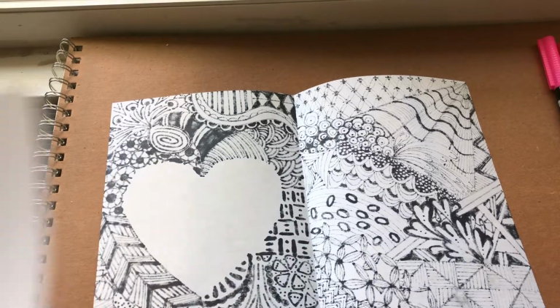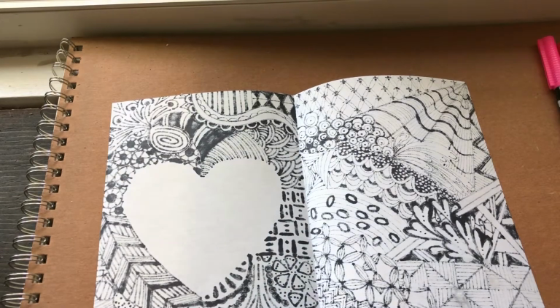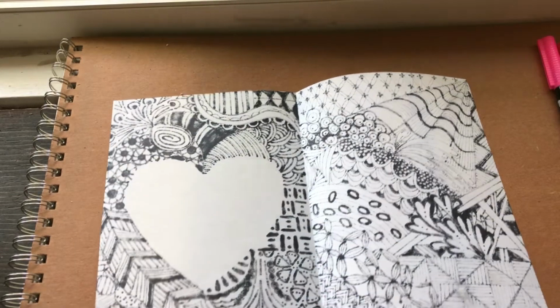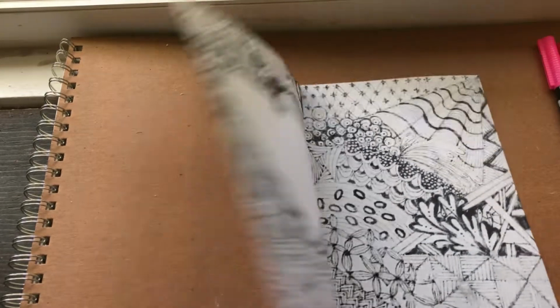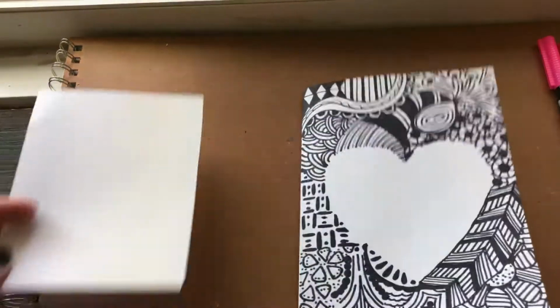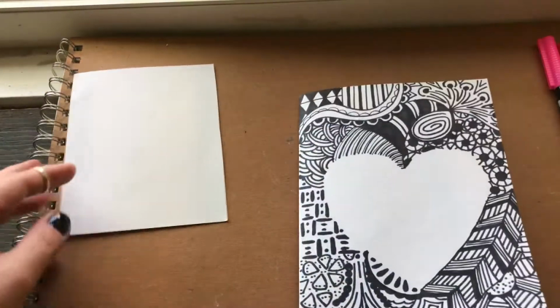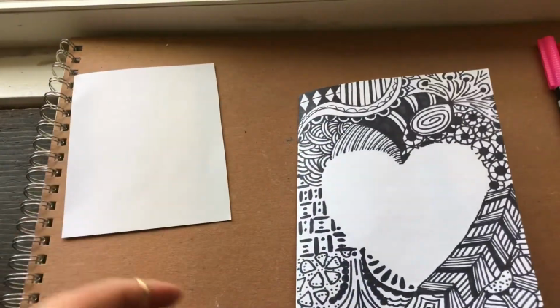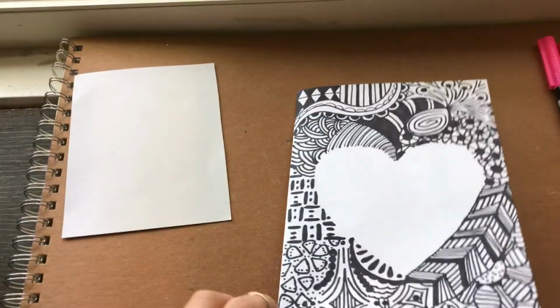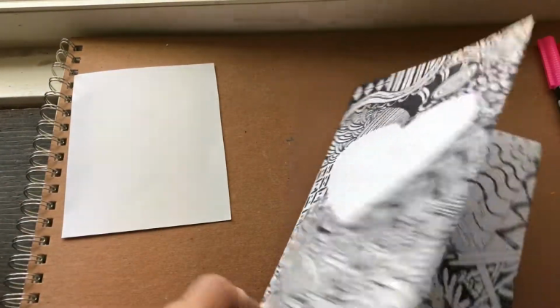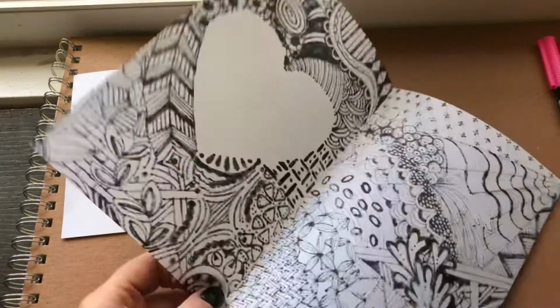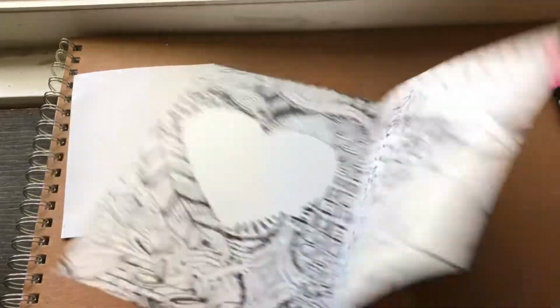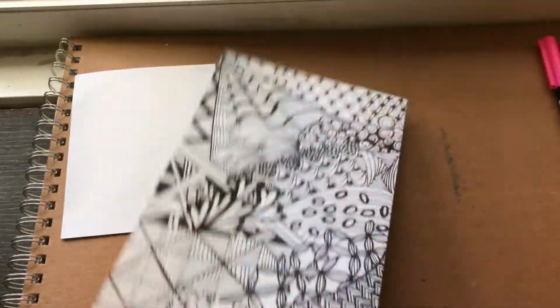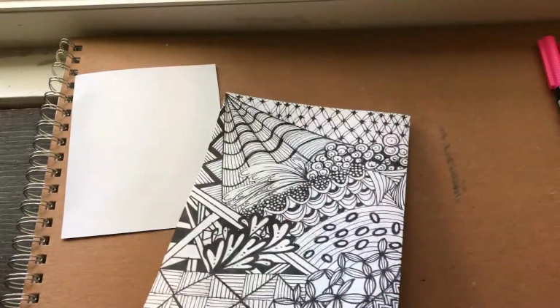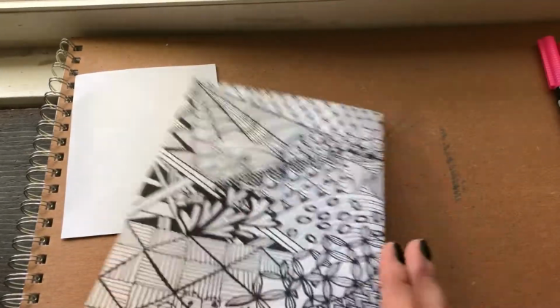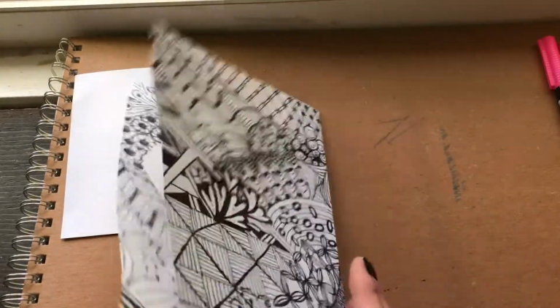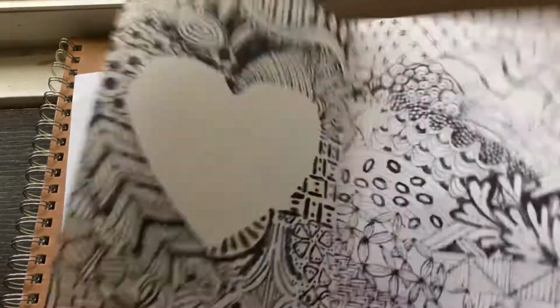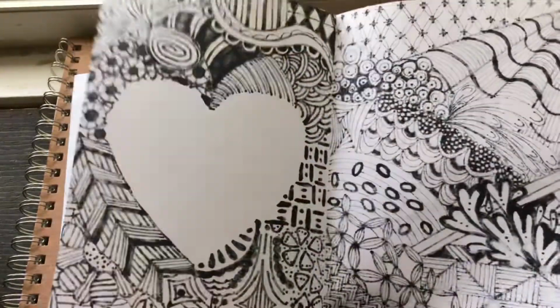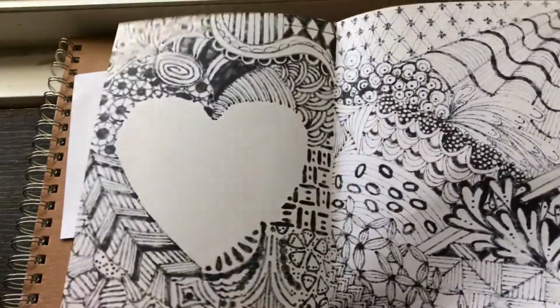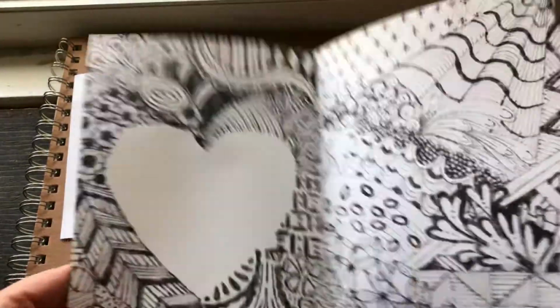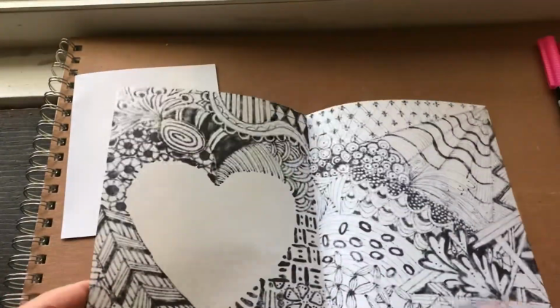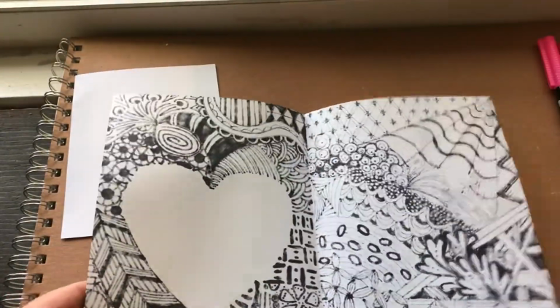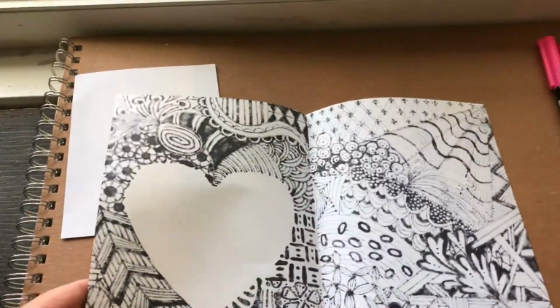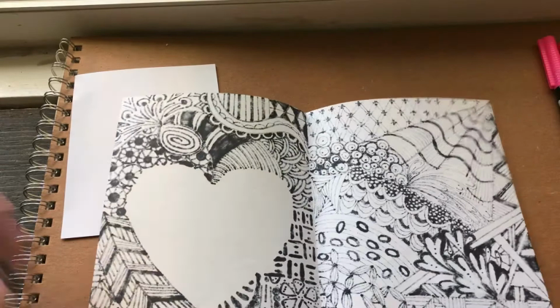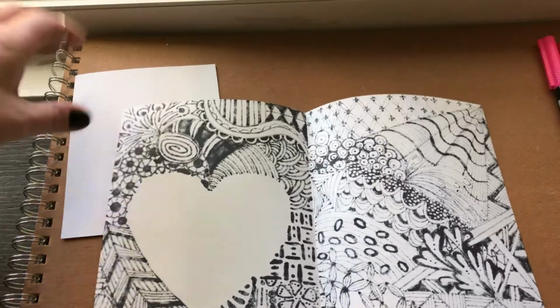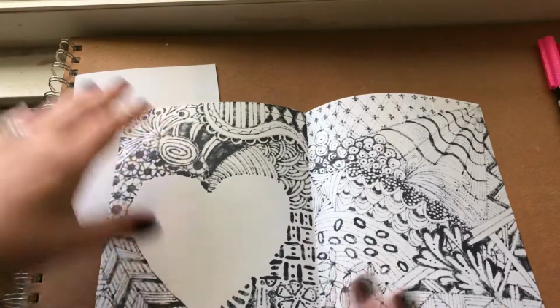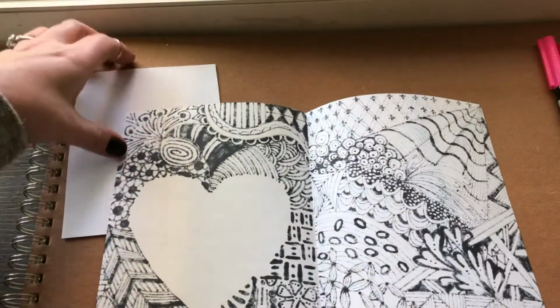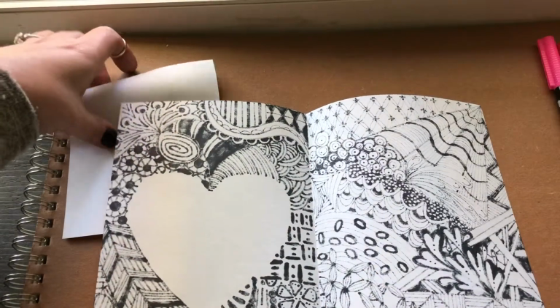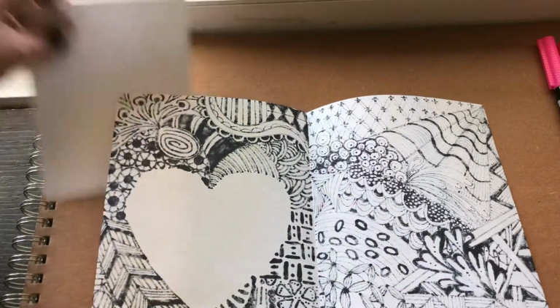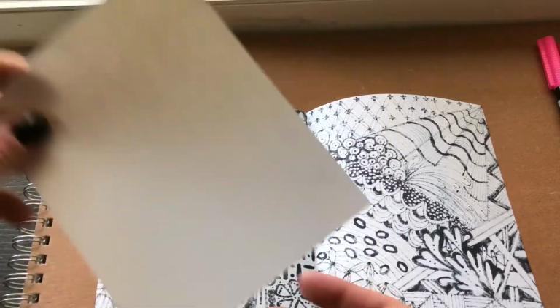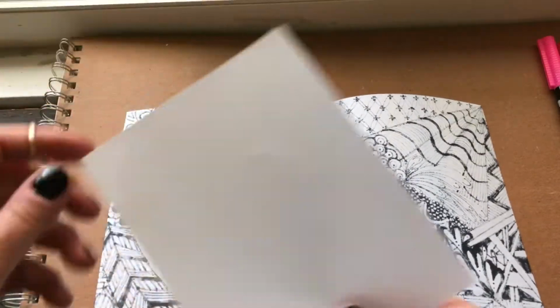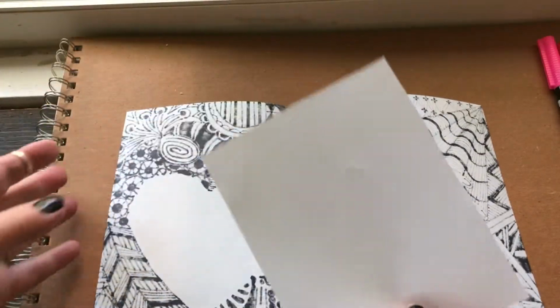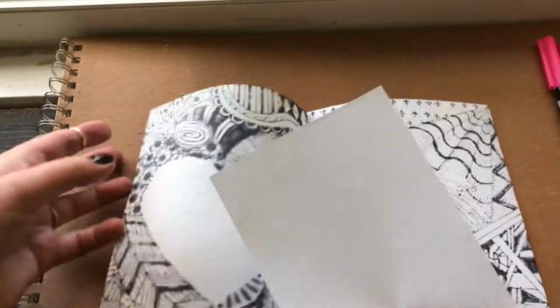The front and back are finished and you can see it all bled through — it actually looks kind of cool. We don't cover up the entire thing, but I use a separate piece of paper.